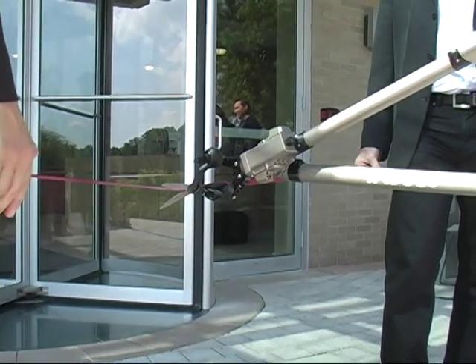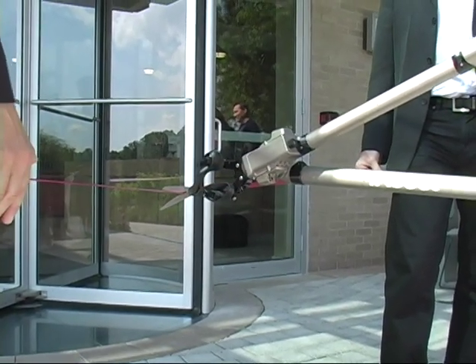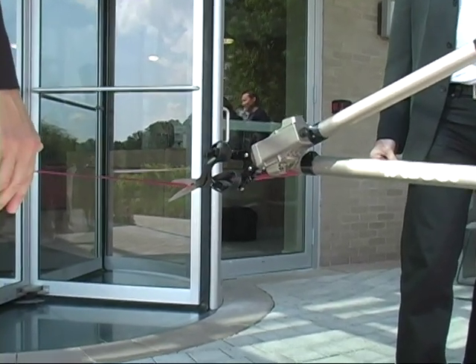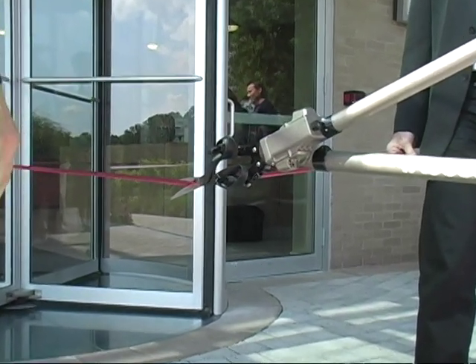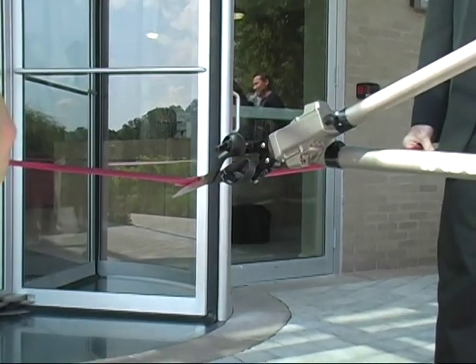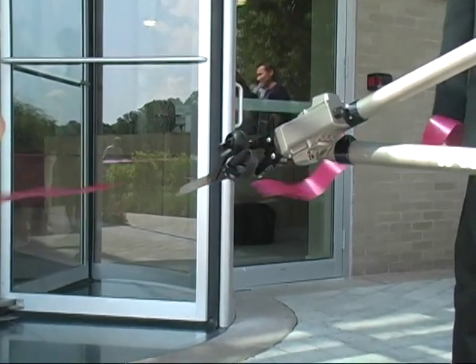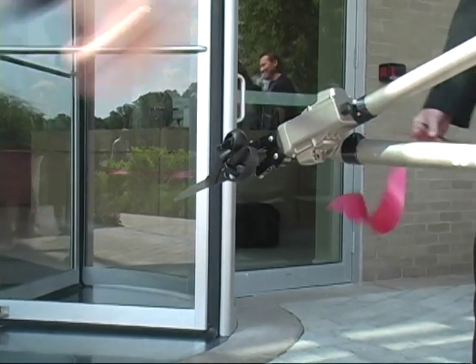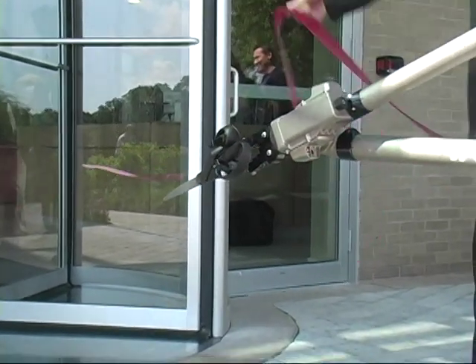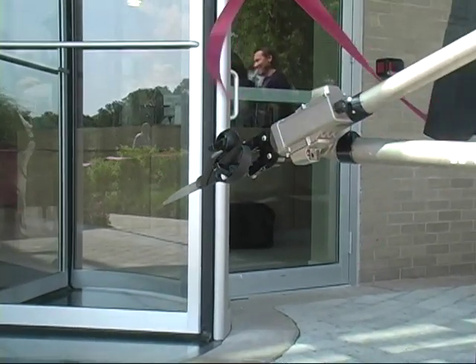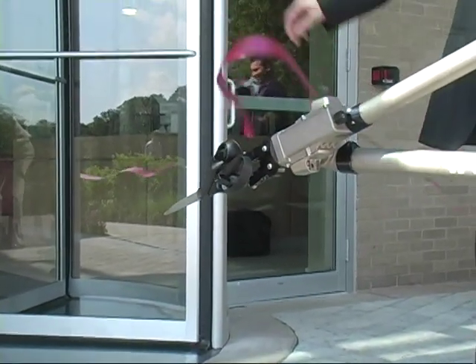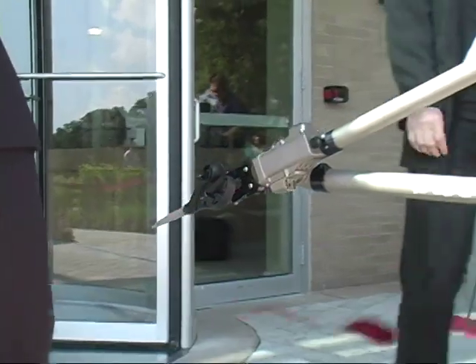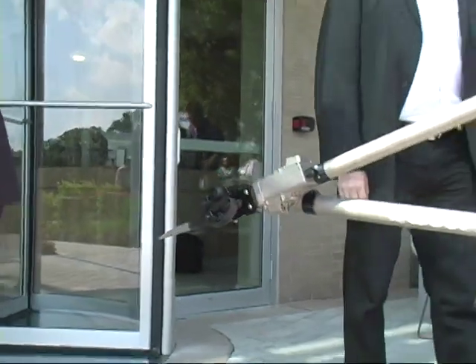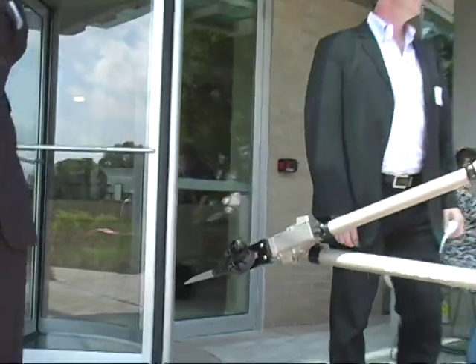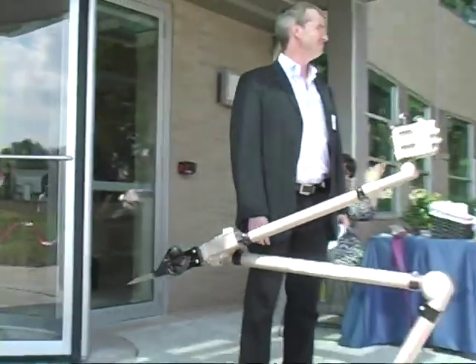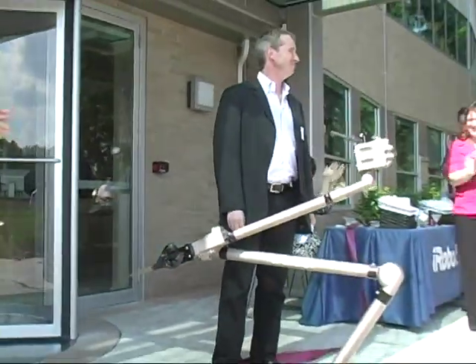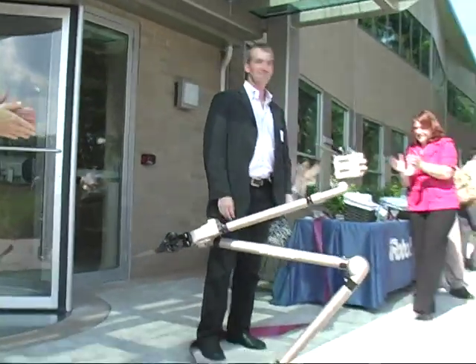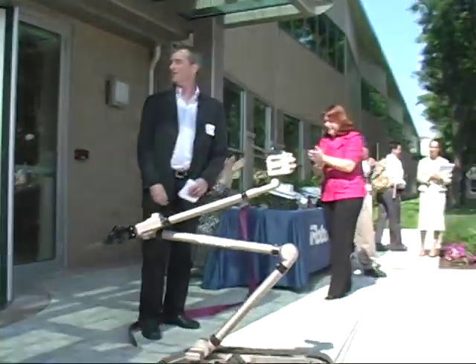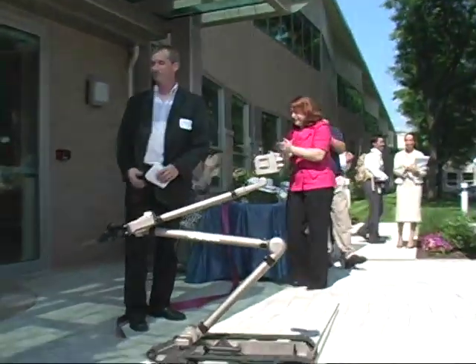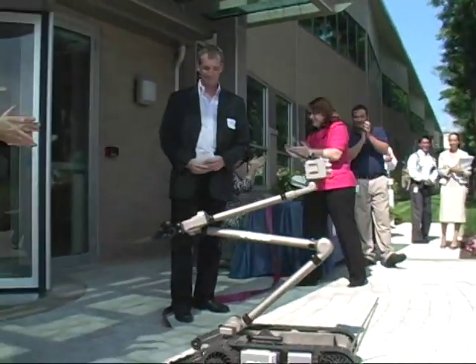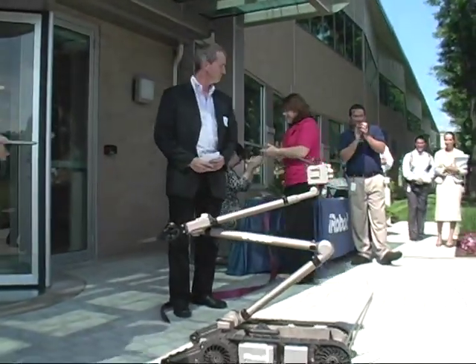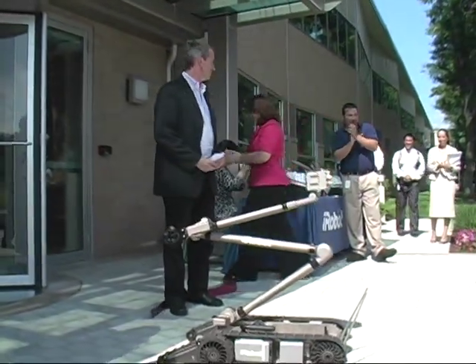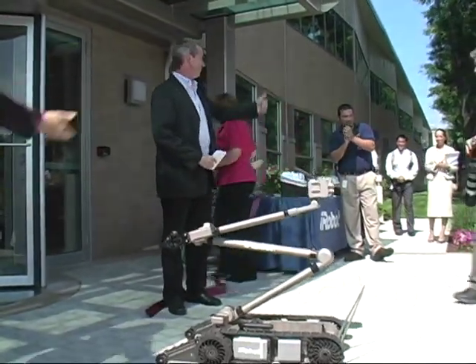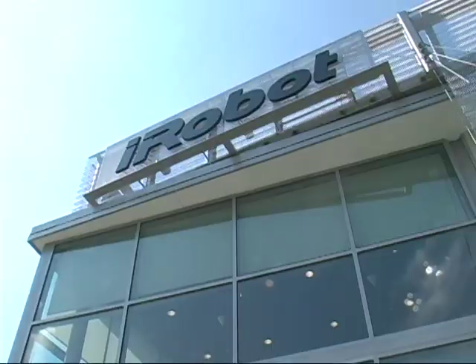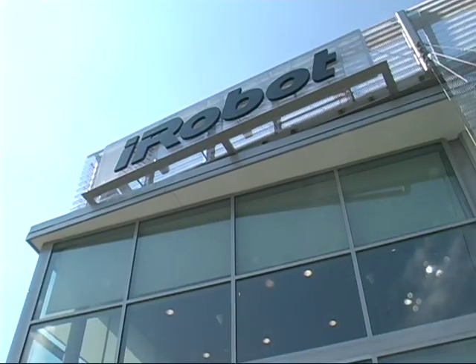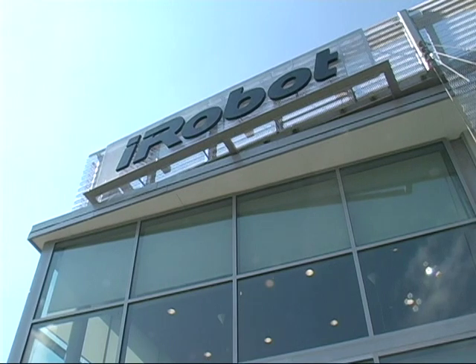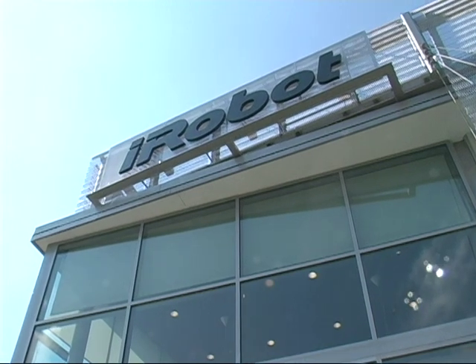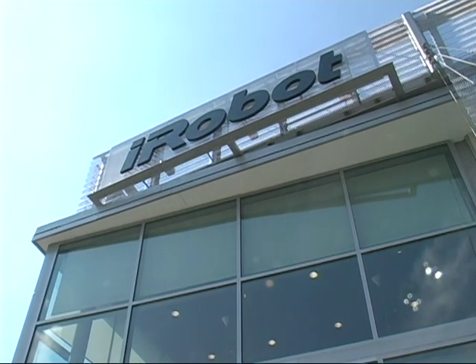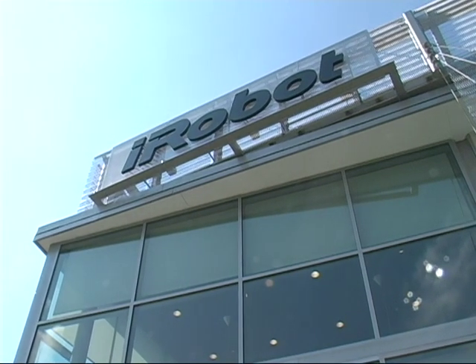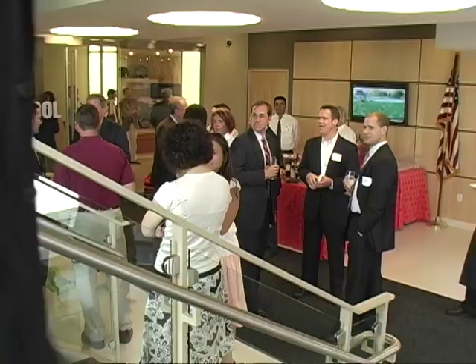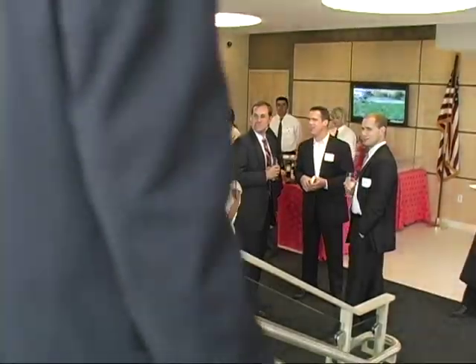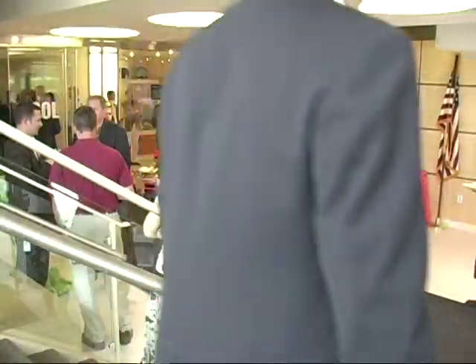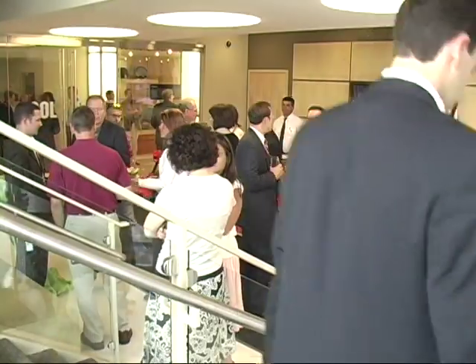With much fanfare and a special ribbon cutting done by none other than a robot, iRobot showed off its new 150,000 square foot facility. That includes engineering labs, a robot test track, and other features.